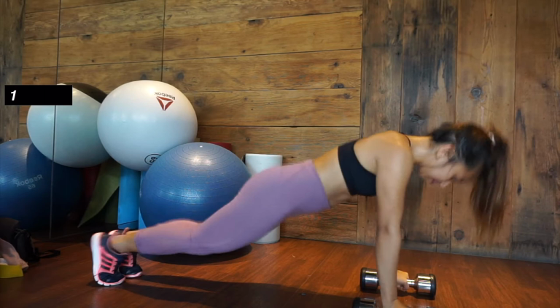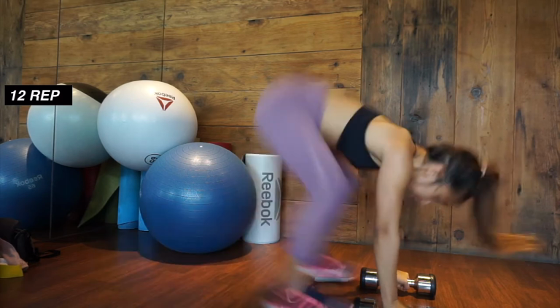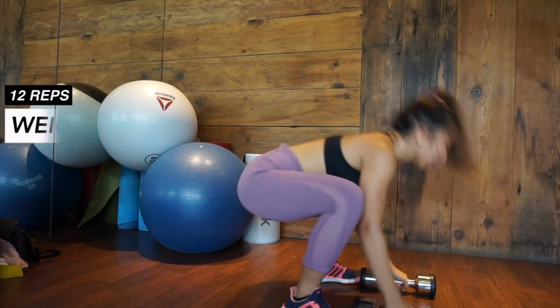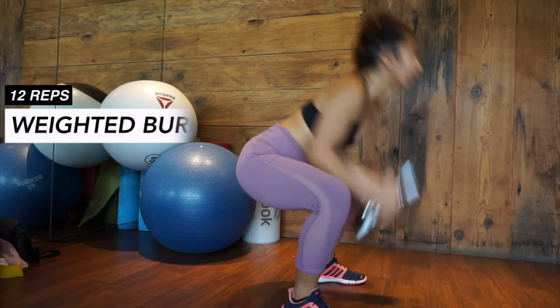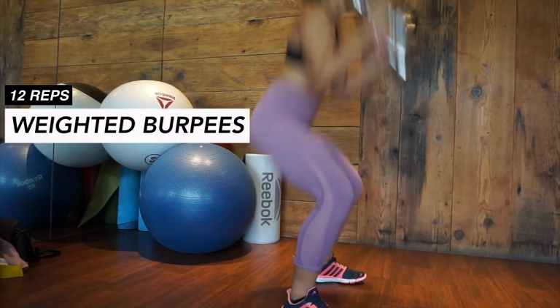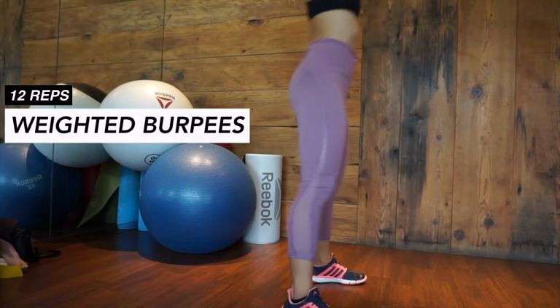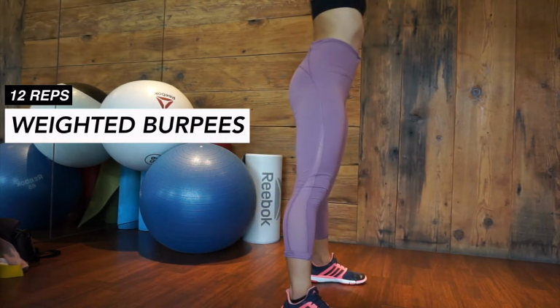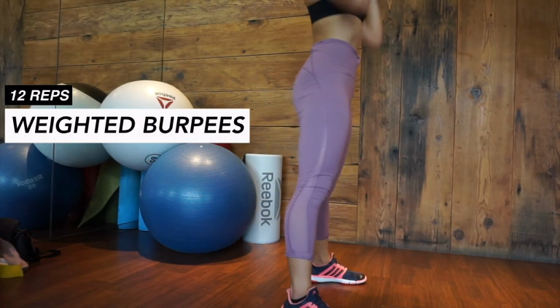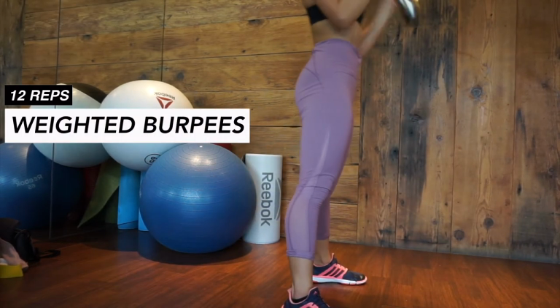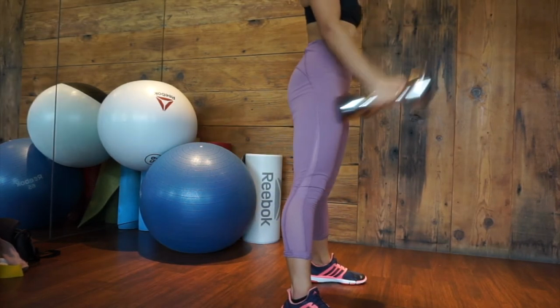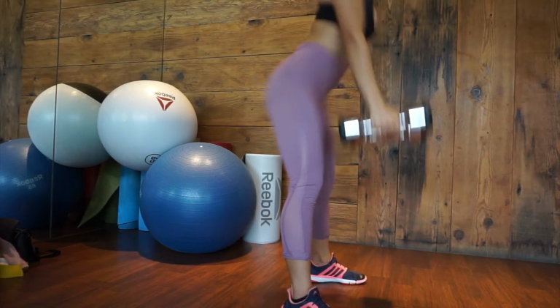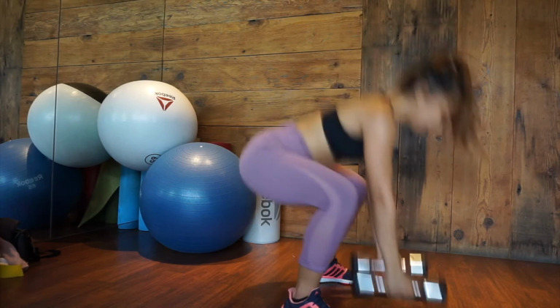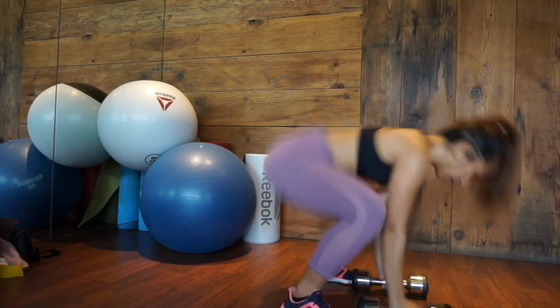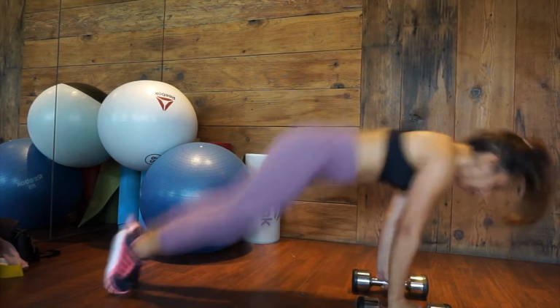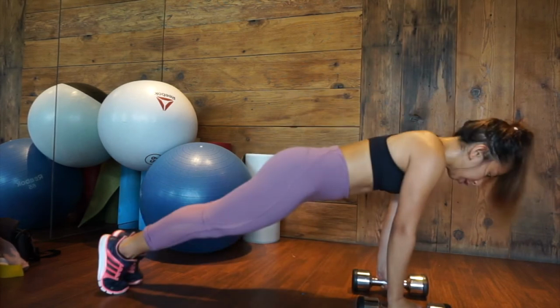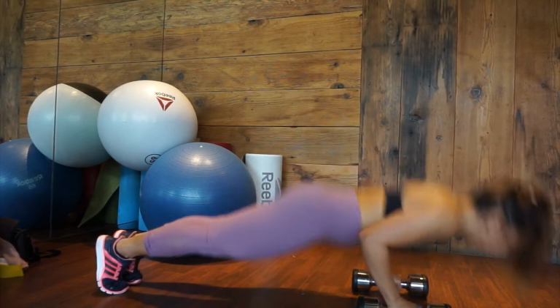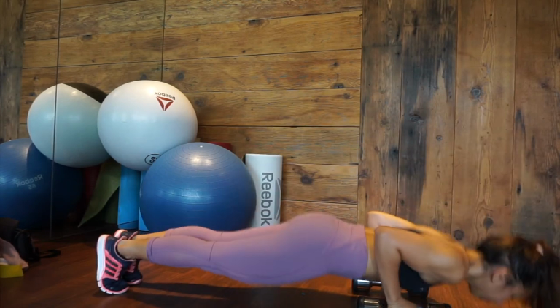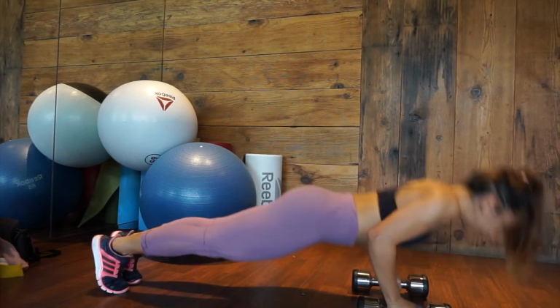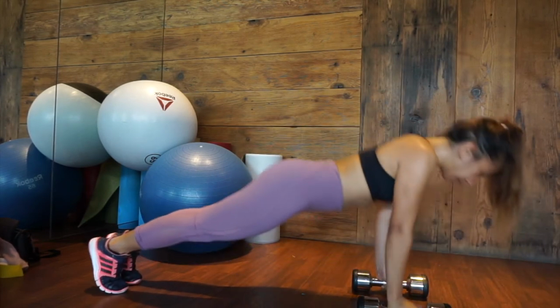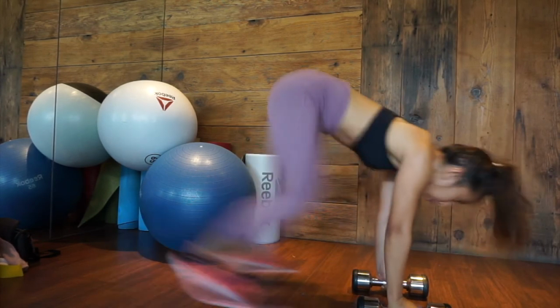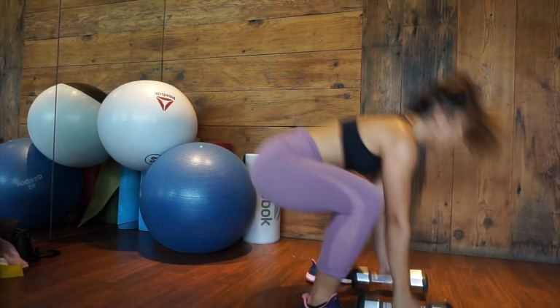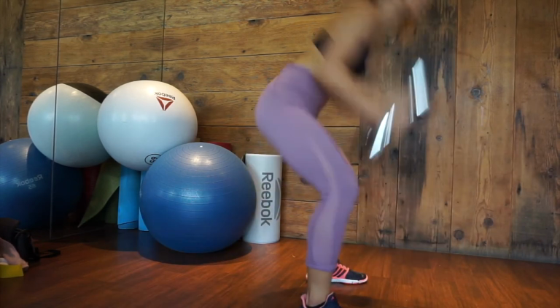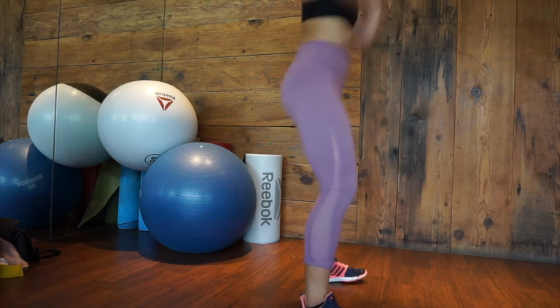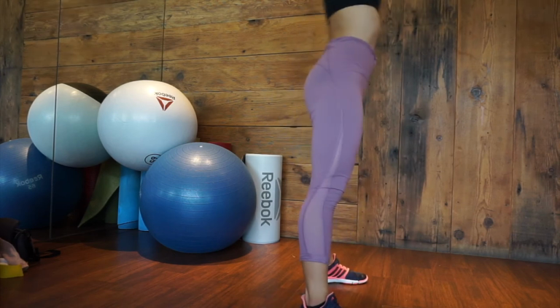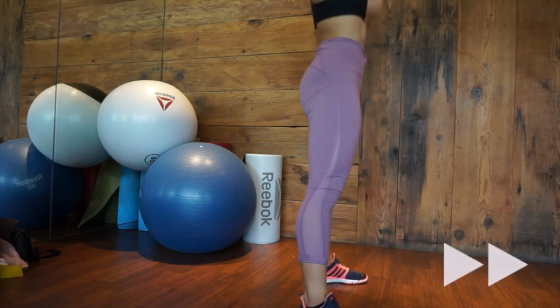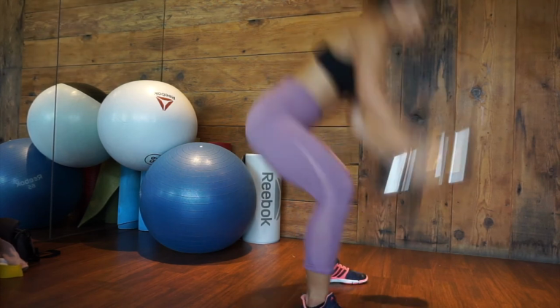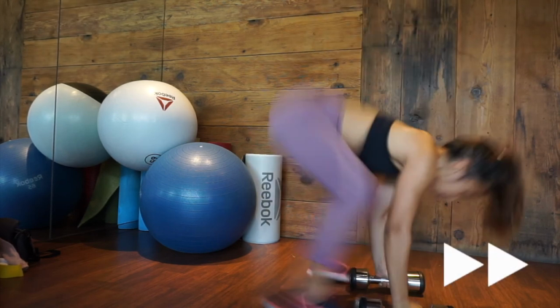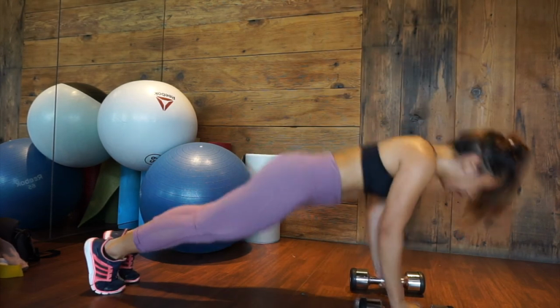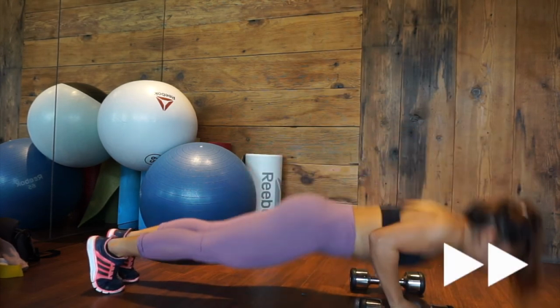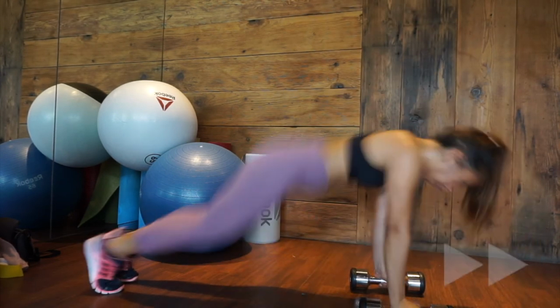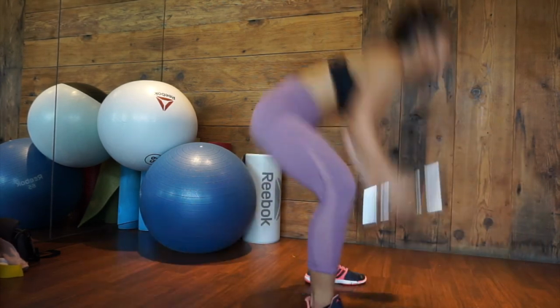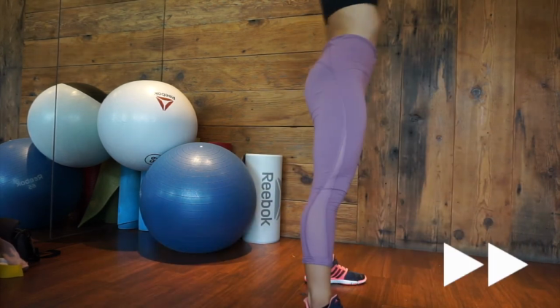Start in plank position while holding the dumbbells in both hands. Jump your feet towards your hands then bring both dumbbells overhead while straightening your knees. Squat as you go down and bring the dumbbells to the floor. Jump back to plank position and do a push up.